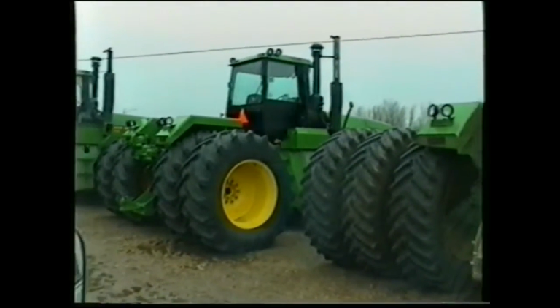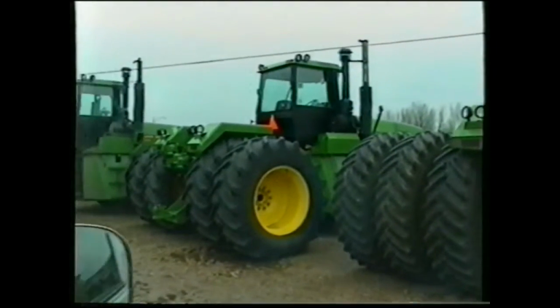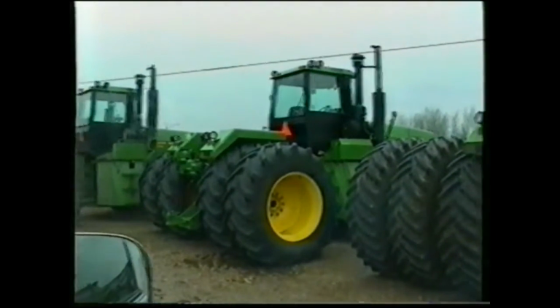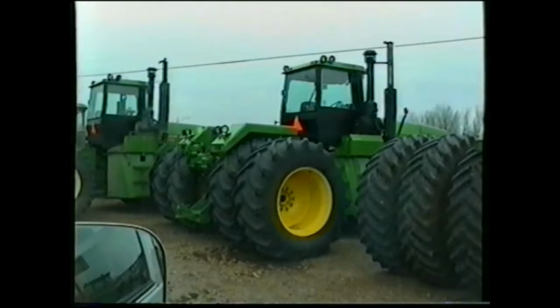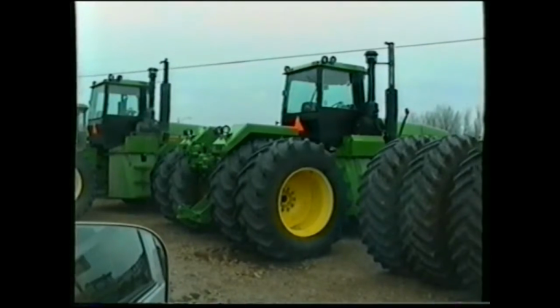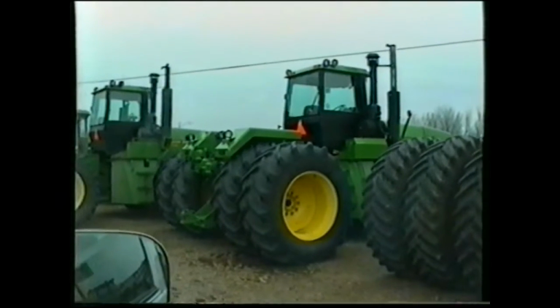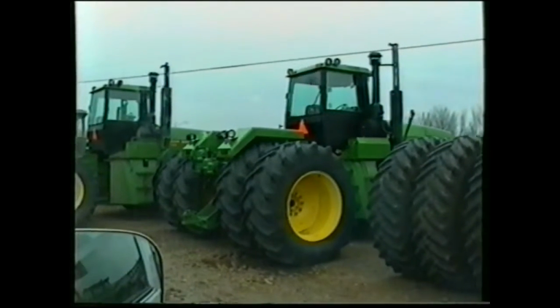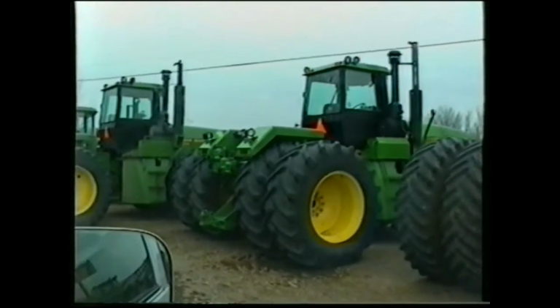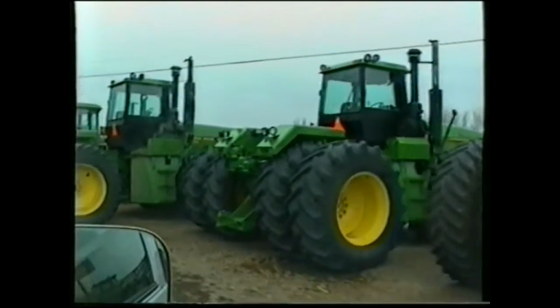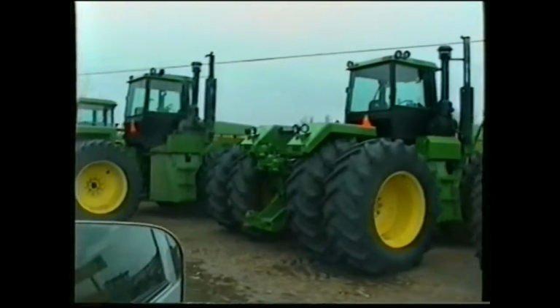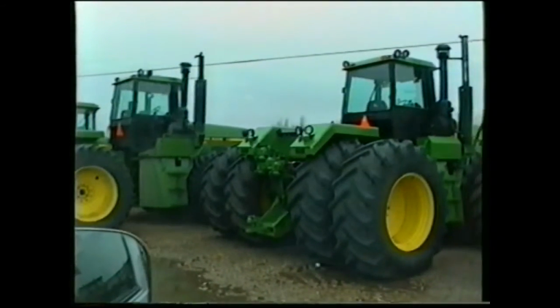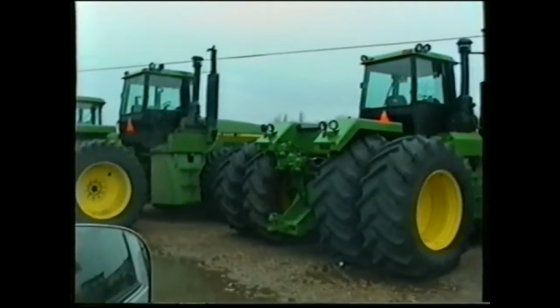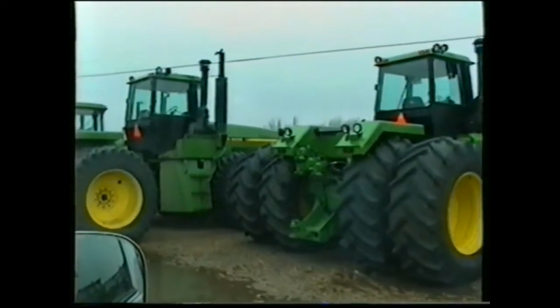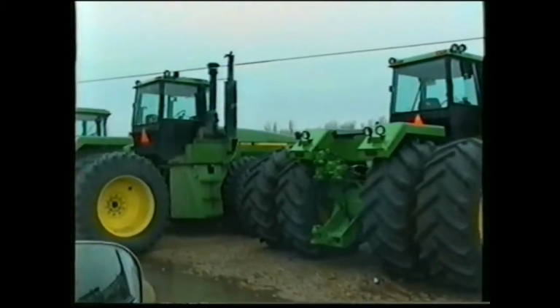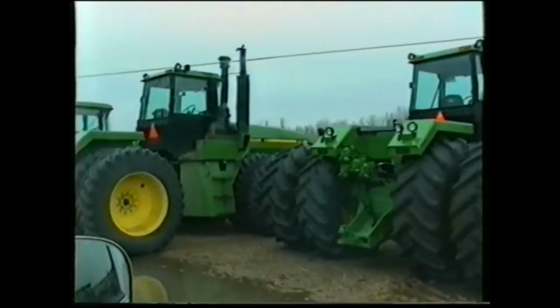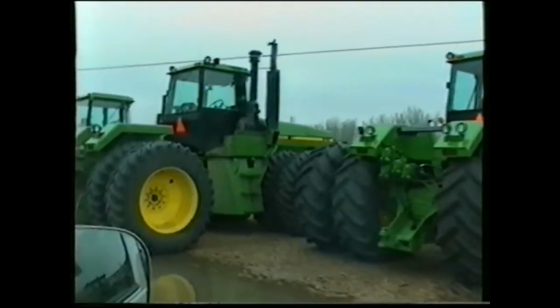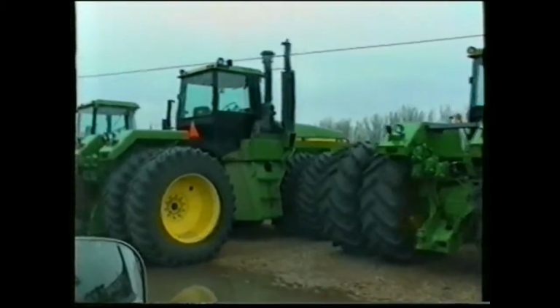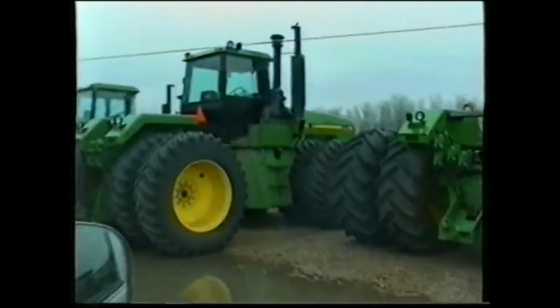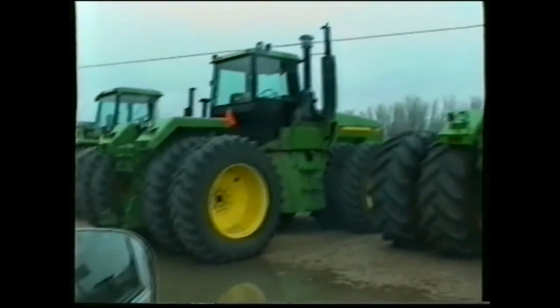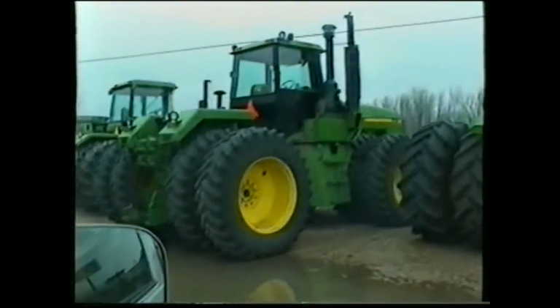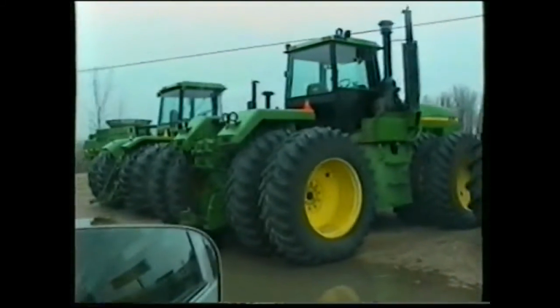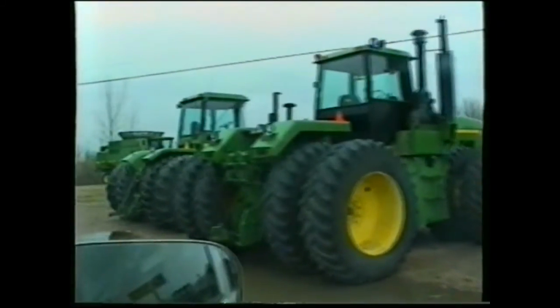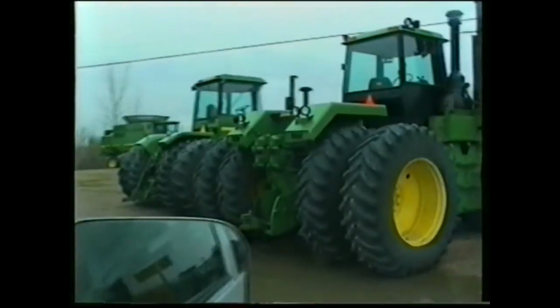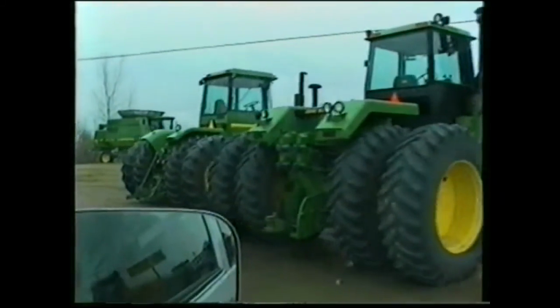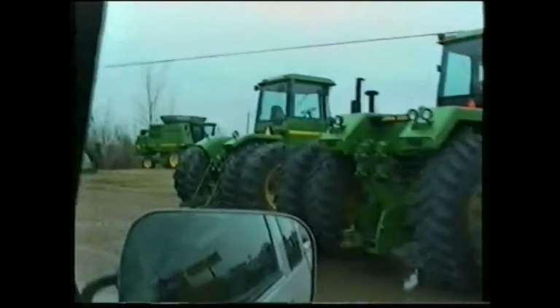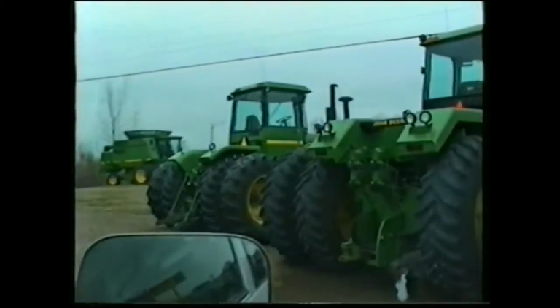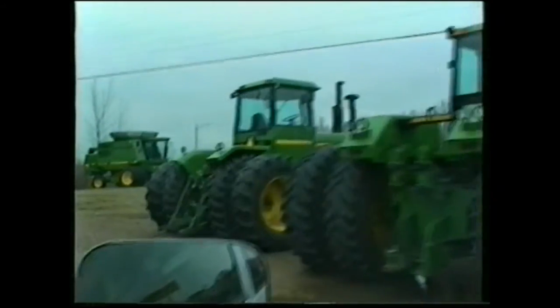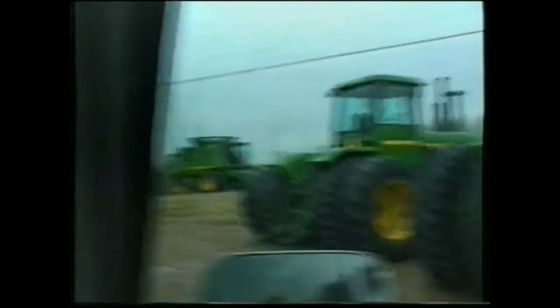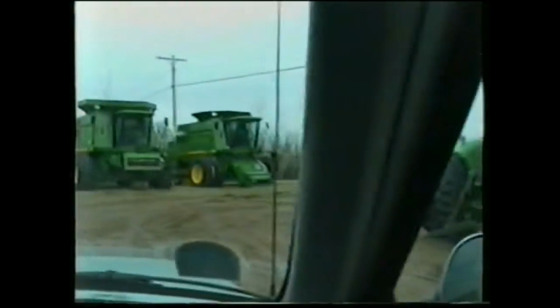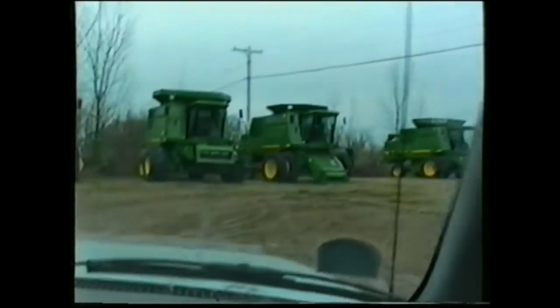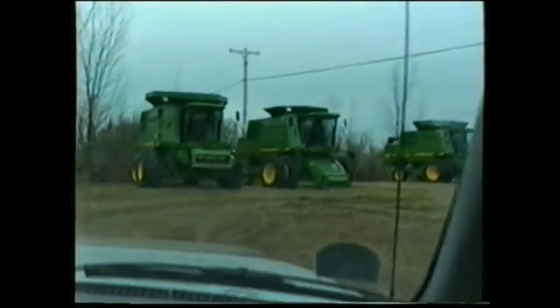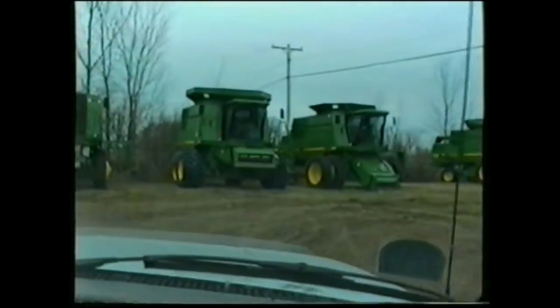Look at this stuff. What do you call them? Four-wheelers? They're four-wheel drive, but they've got eight wheels on them. Some of them have eight, some of them have twelve. And these are the harvesters?